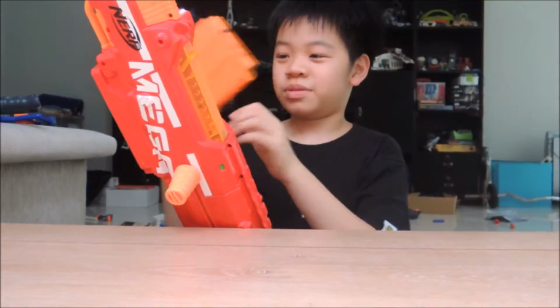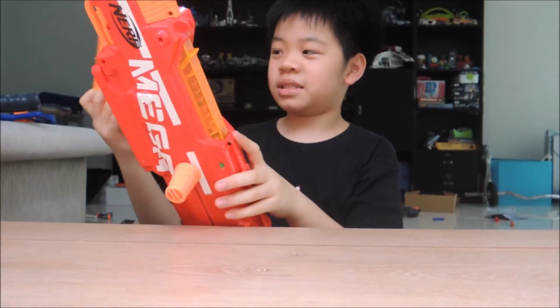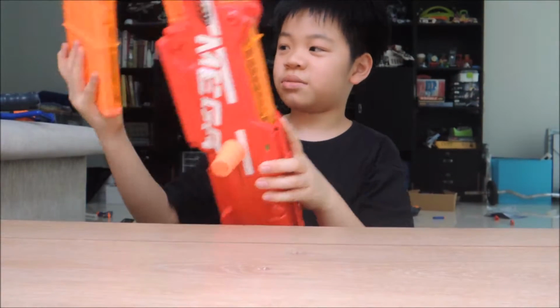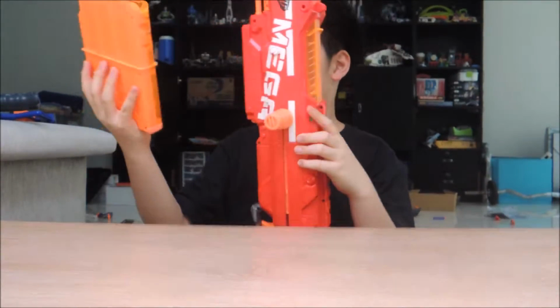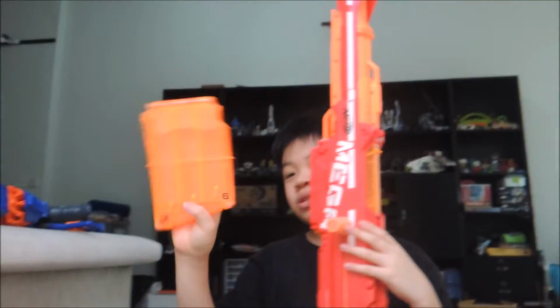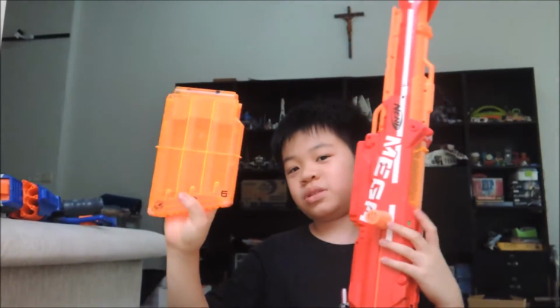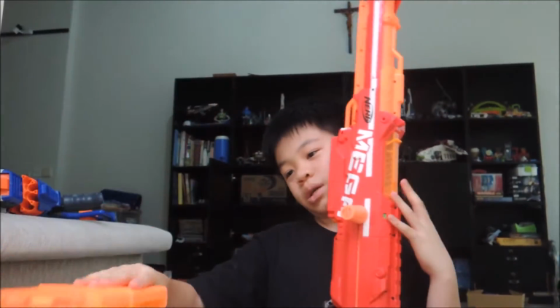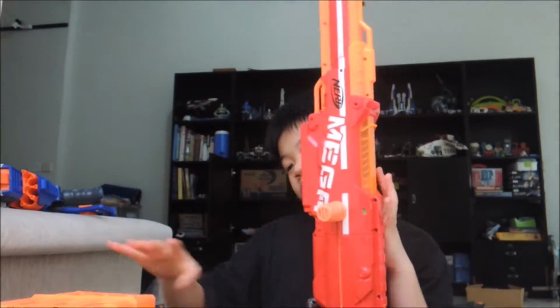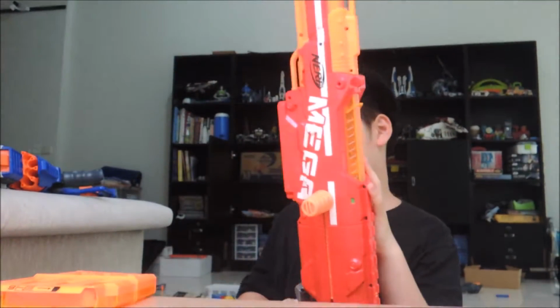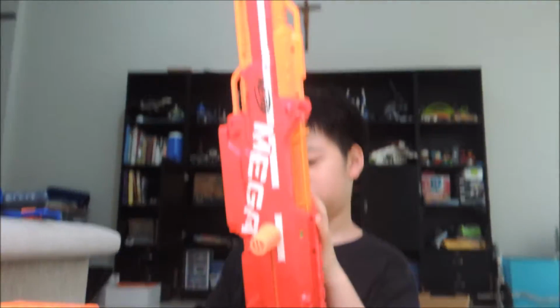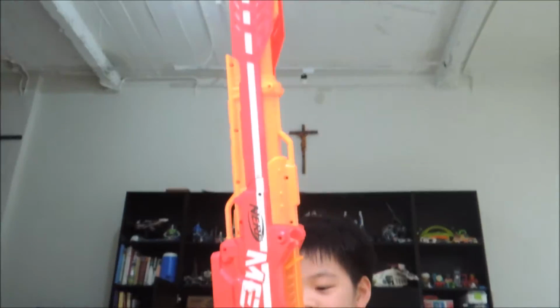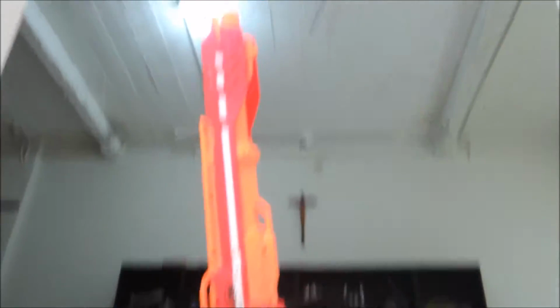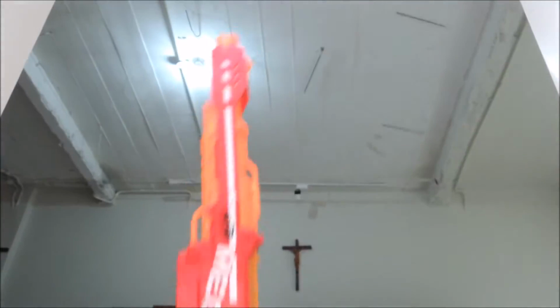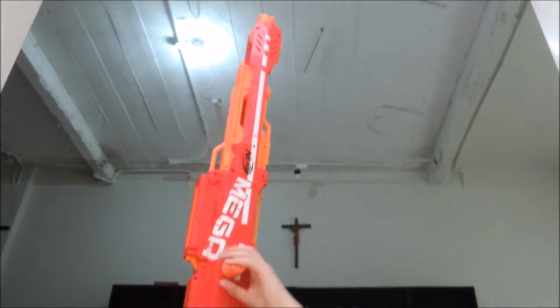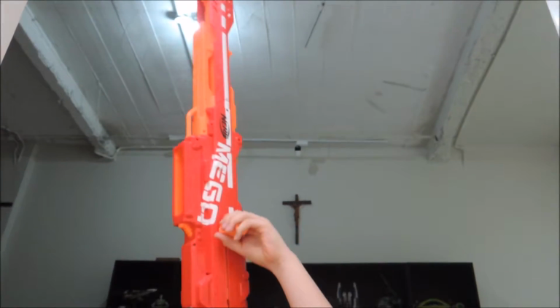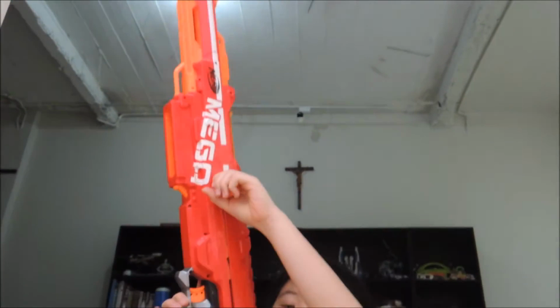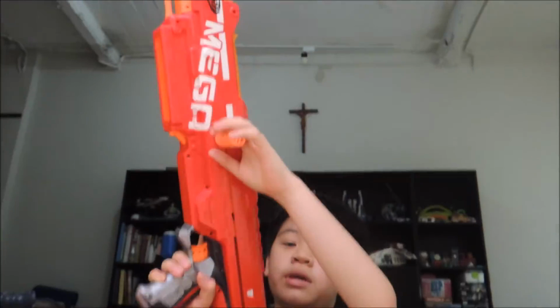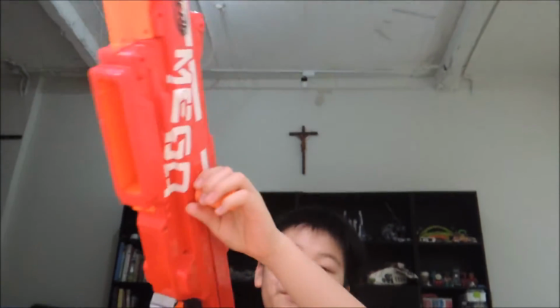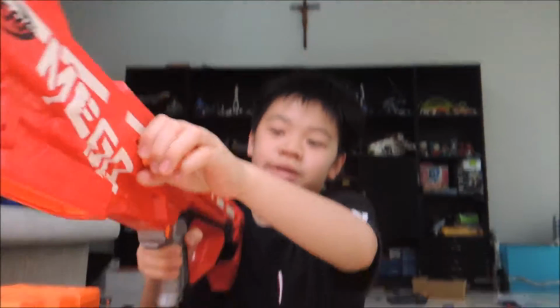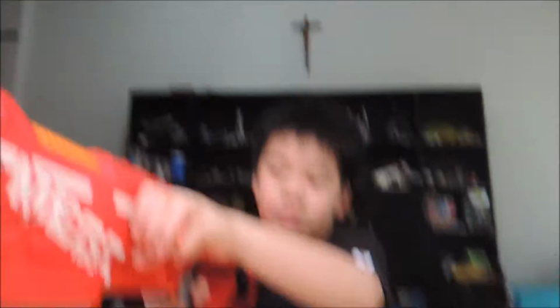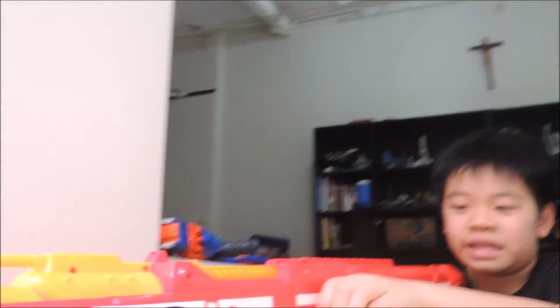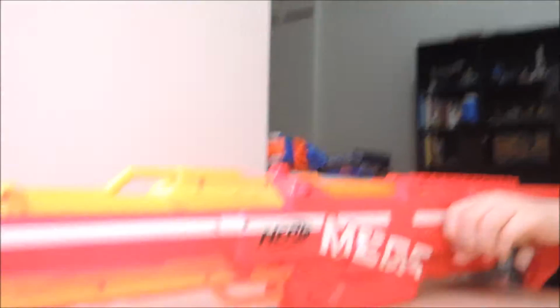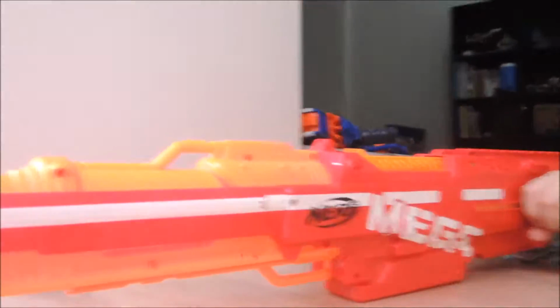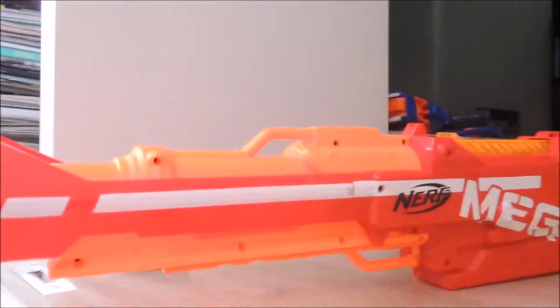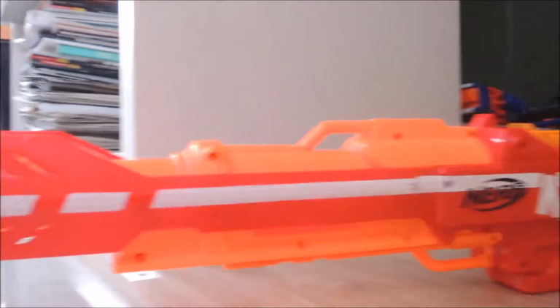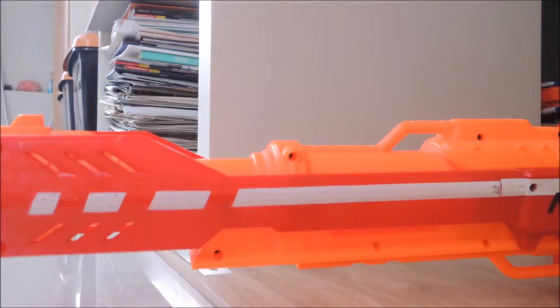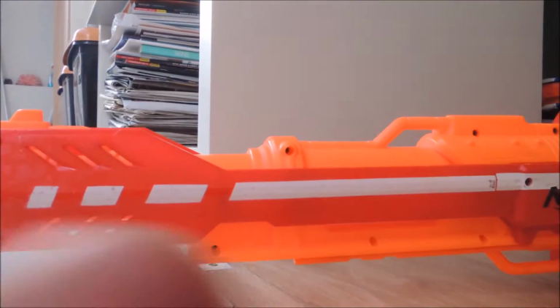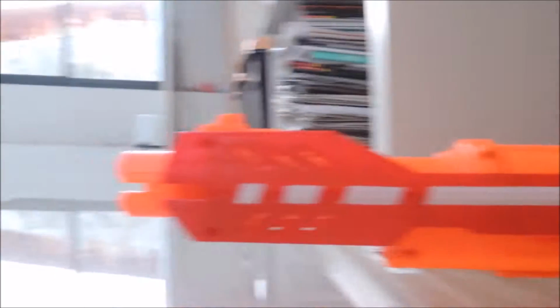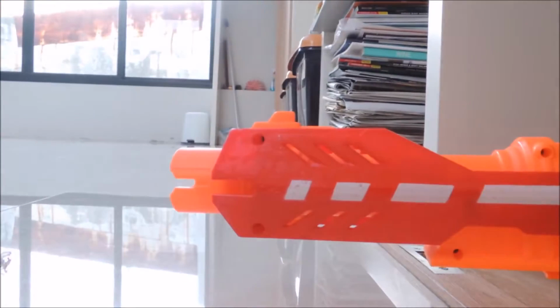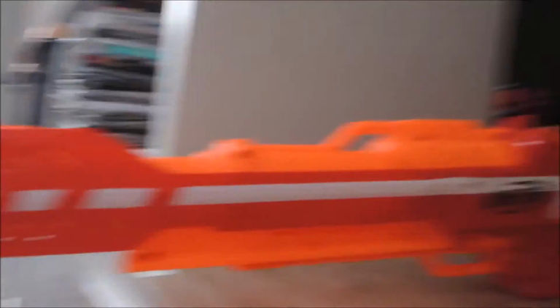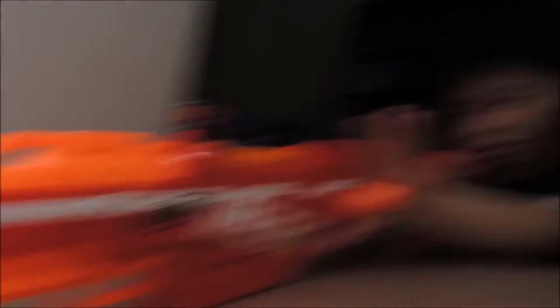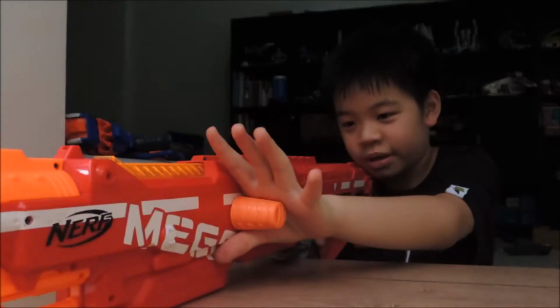It comes with a six-round mag with six gold Mega darts. It has this really long charging handle, also known as a bolt. You have to pull it this far and then push it back.